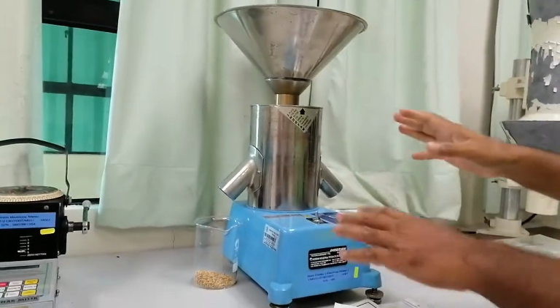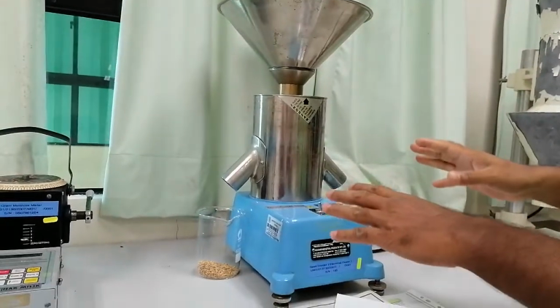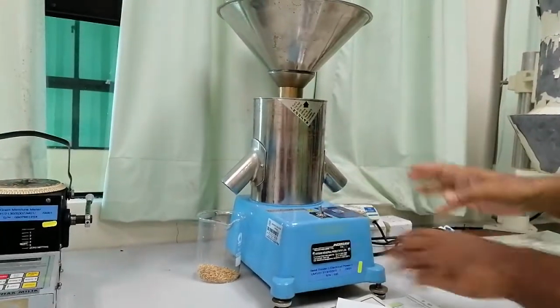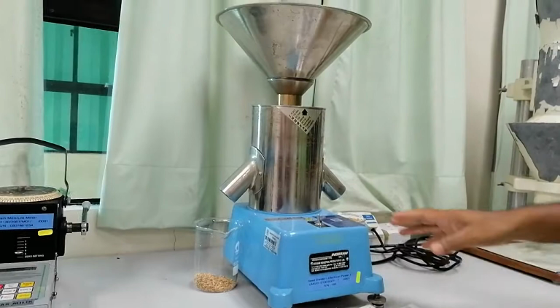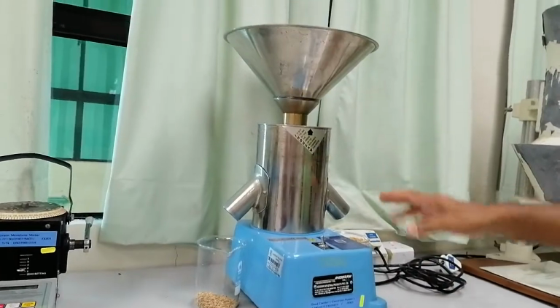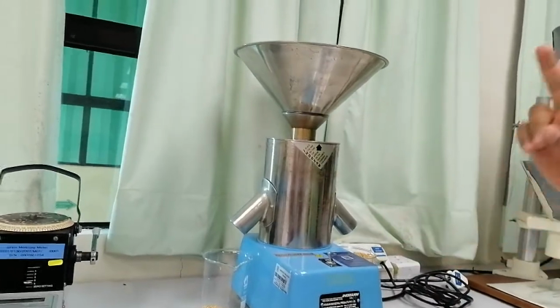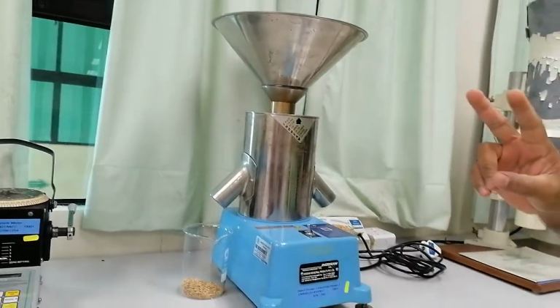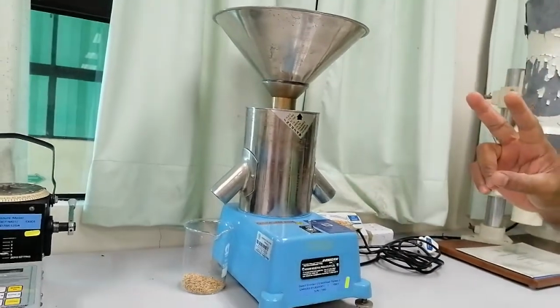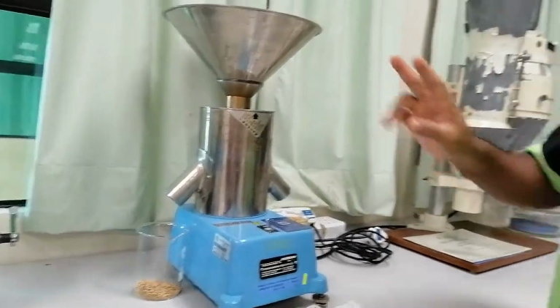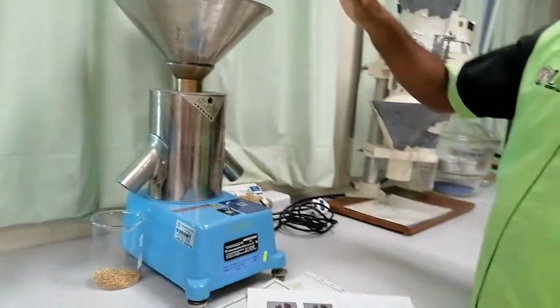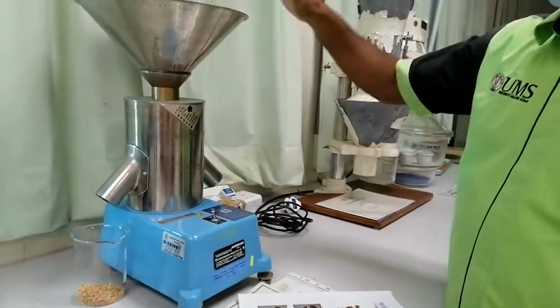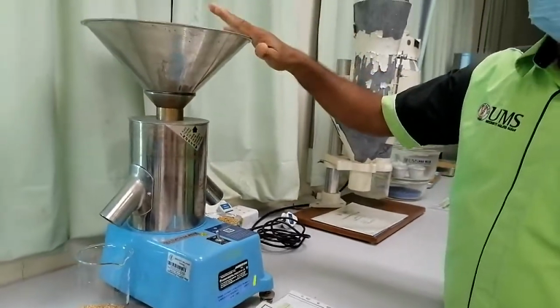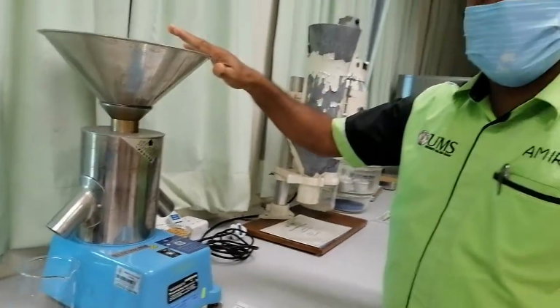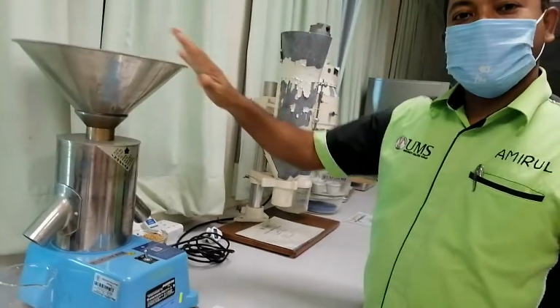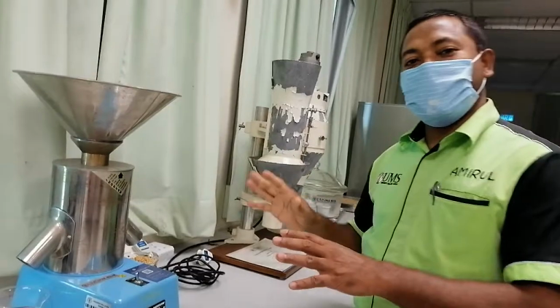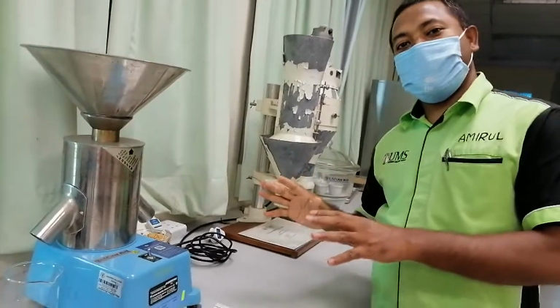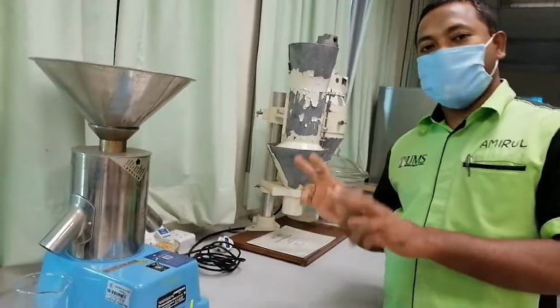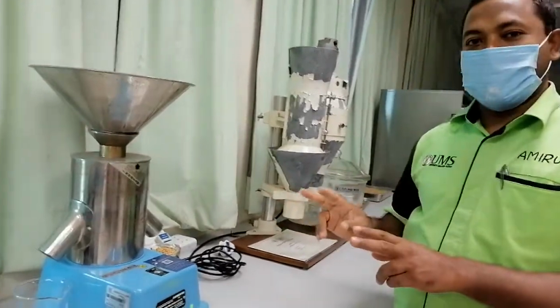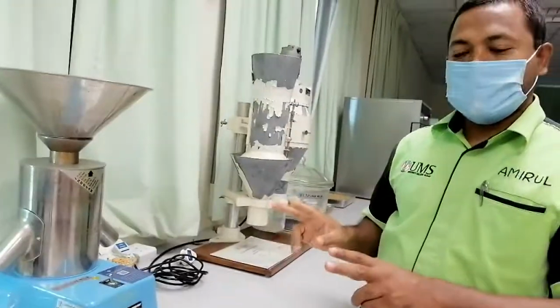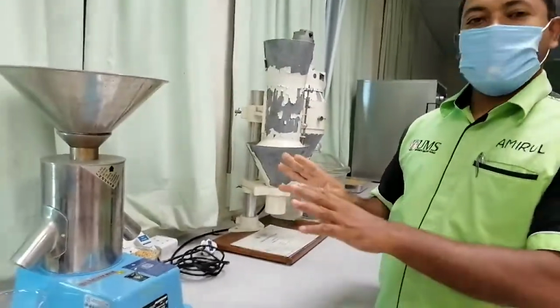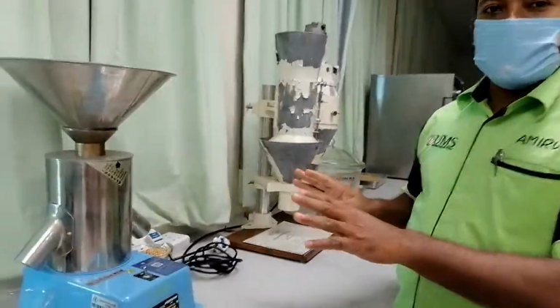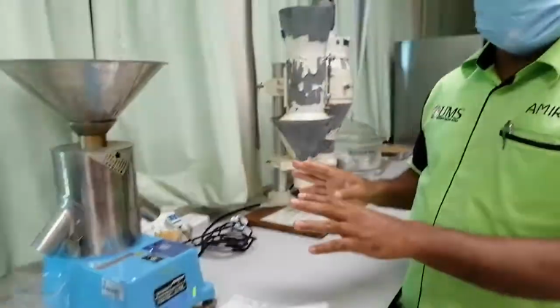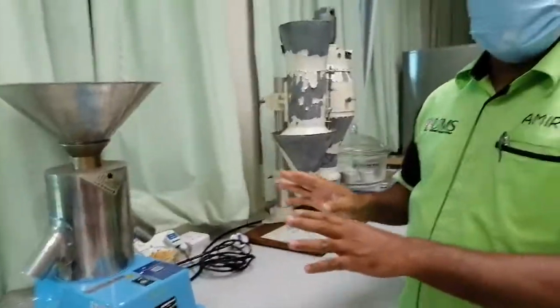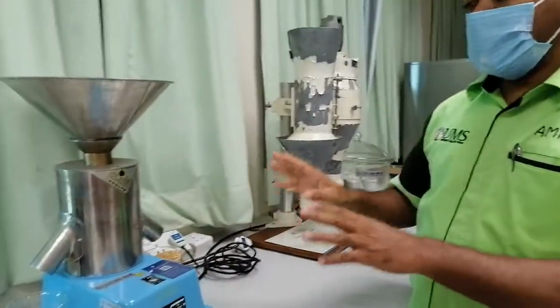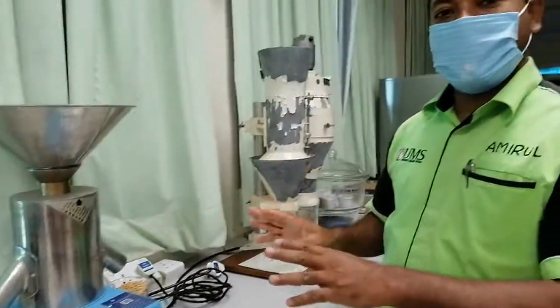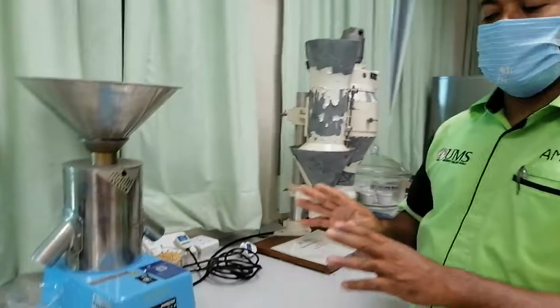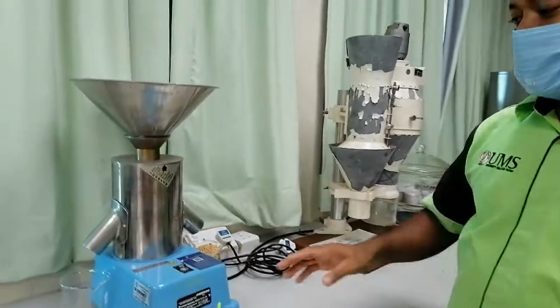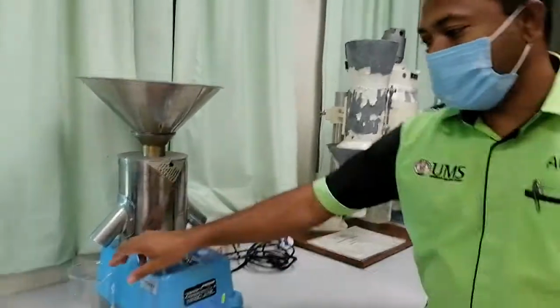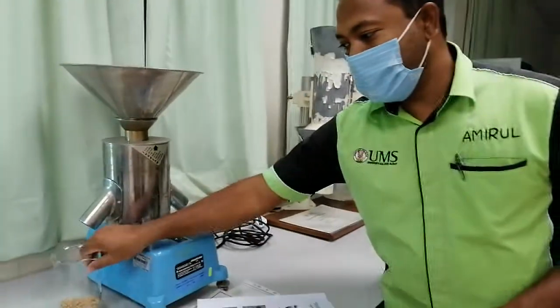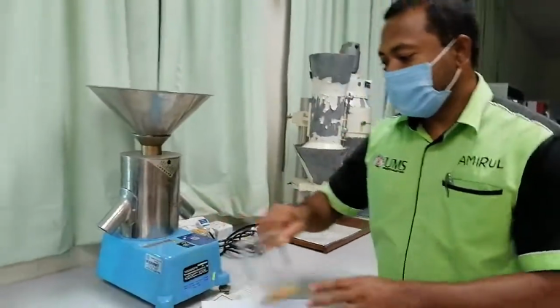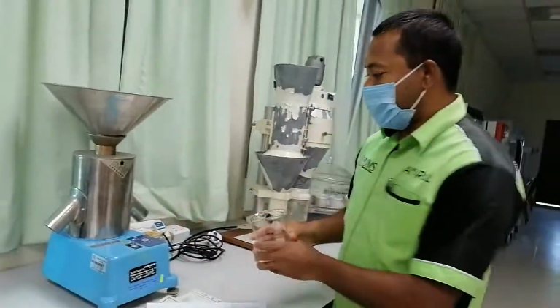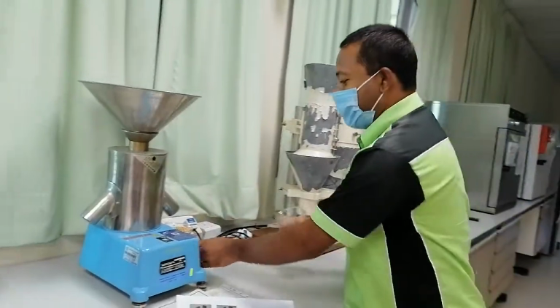We can divide the seed into two halves. Suppose if we give one kilogram of seed, they will divide into two only. There is no second option — only divided into two. Now I want to show you how we can divide.